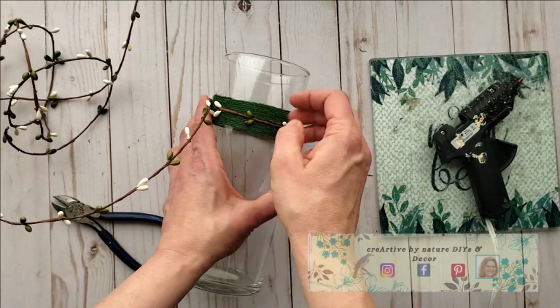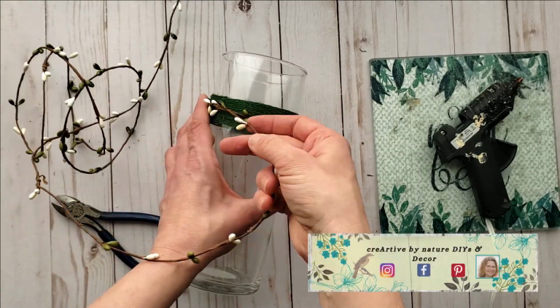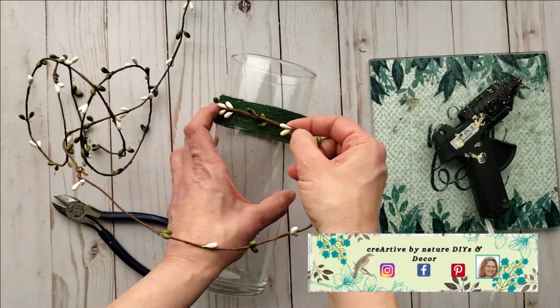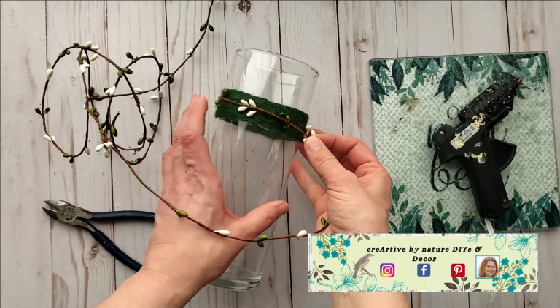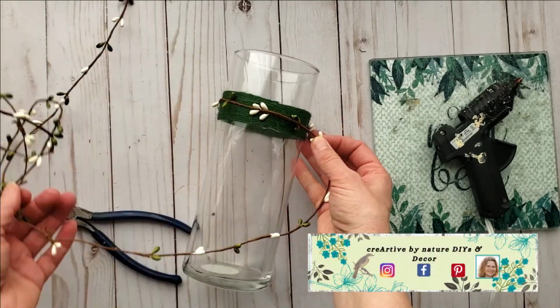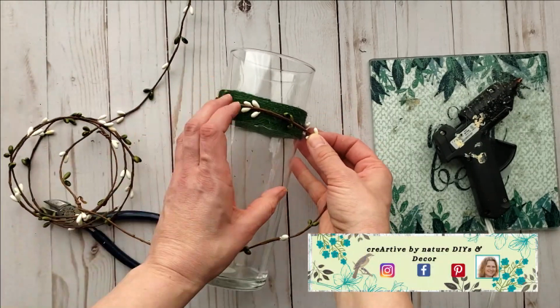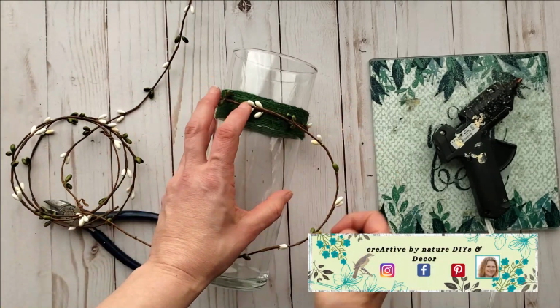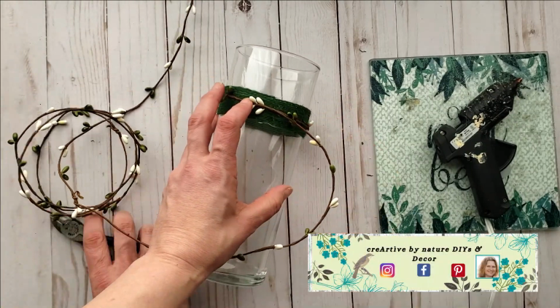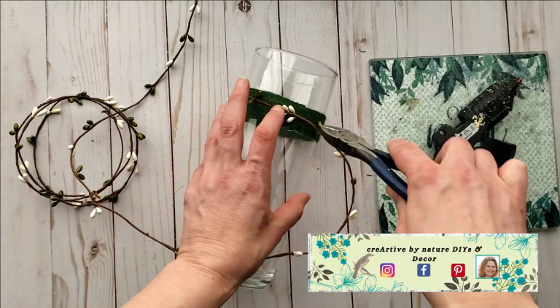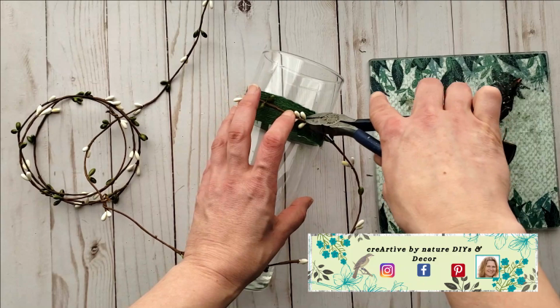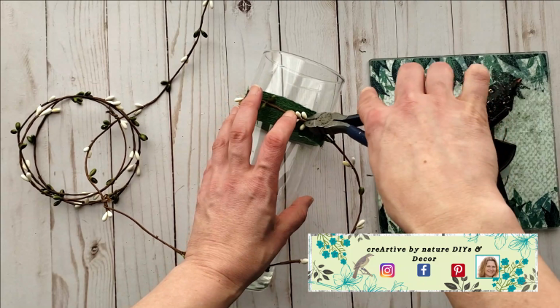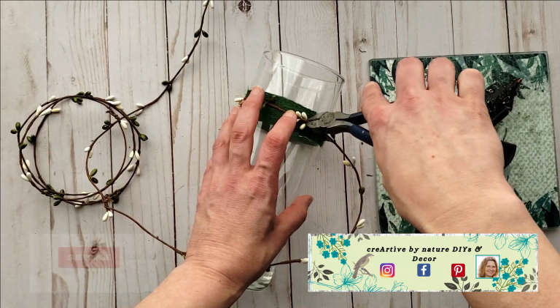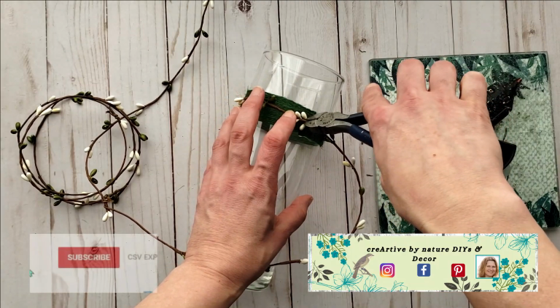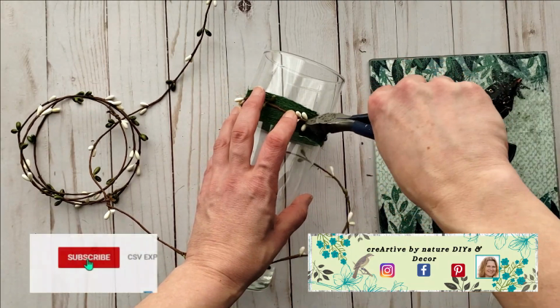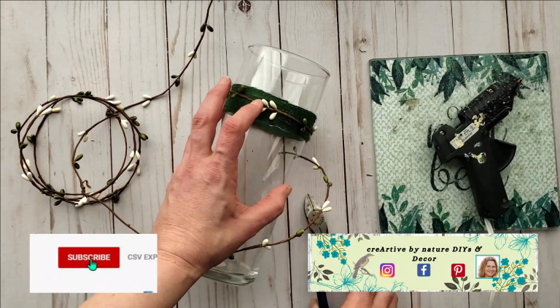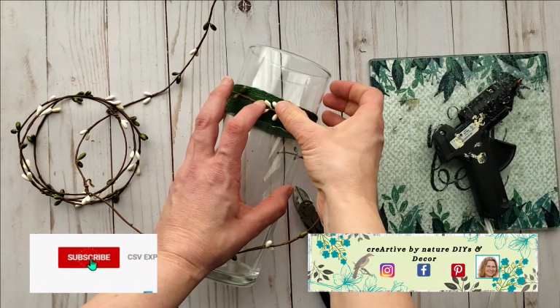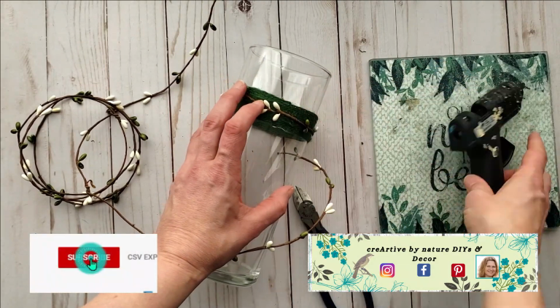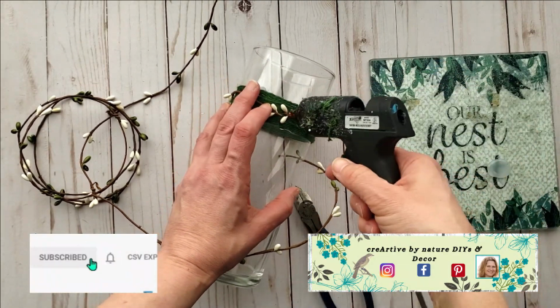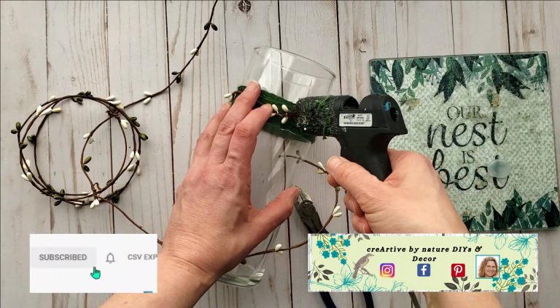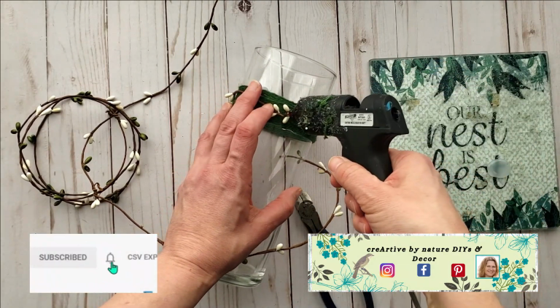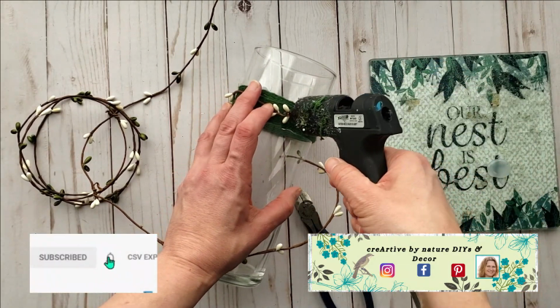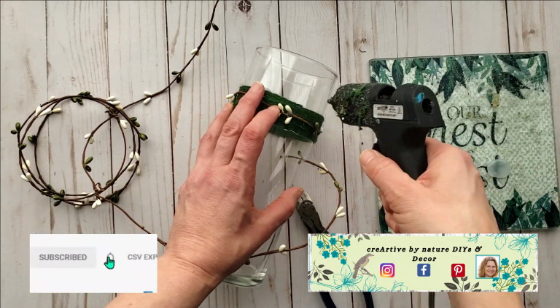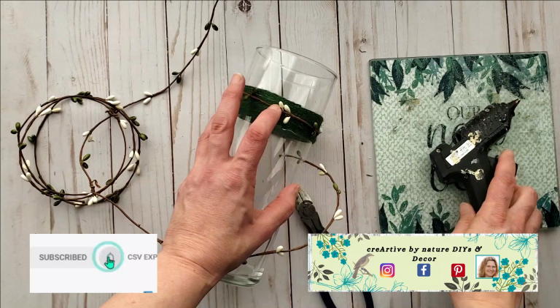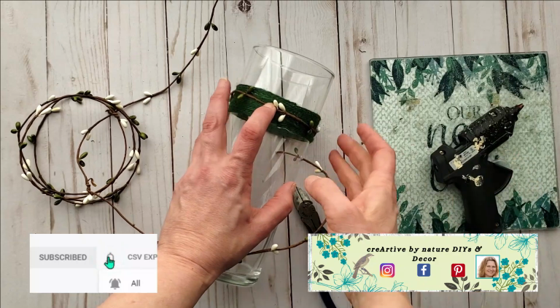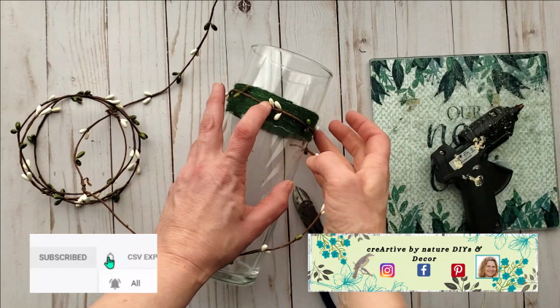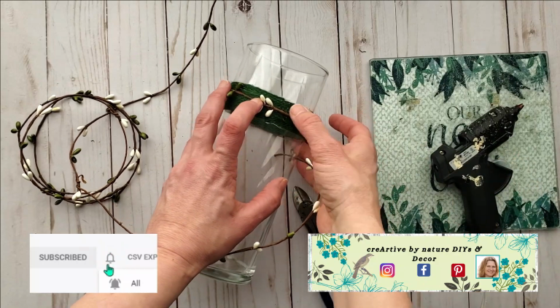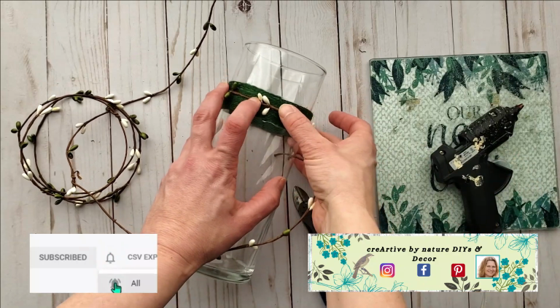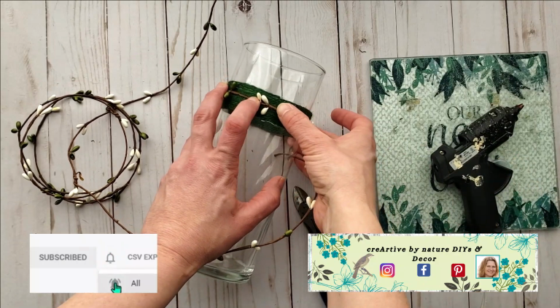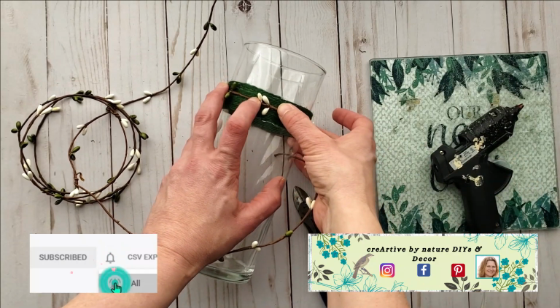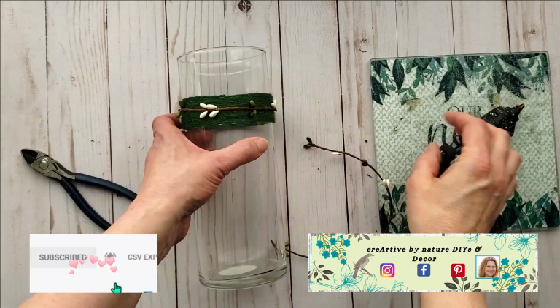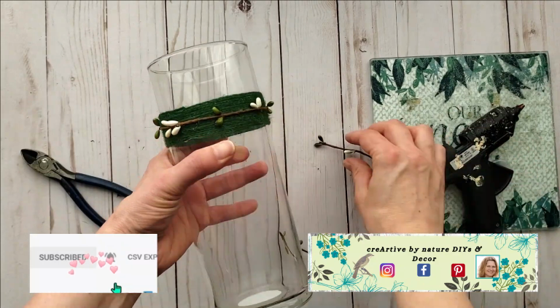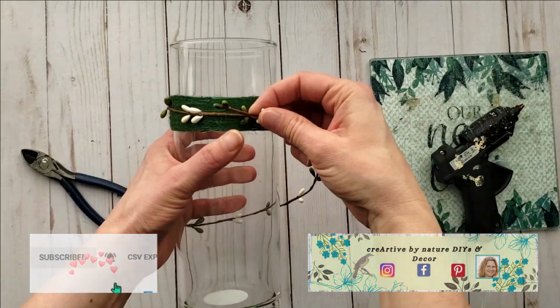I'd like to welcome you all to Created by Nature DIY and Decor. My name is Donna. If you're new, welcome! I'd love for you to join my community by tapping on the subscribe button along with the bell to keep up to date with everything I have to share.